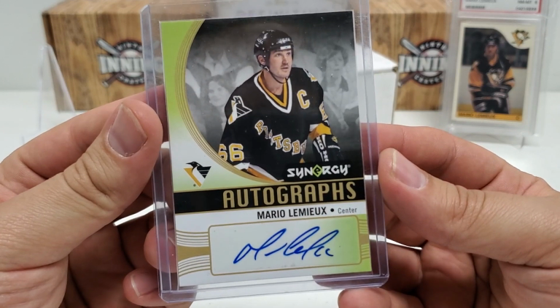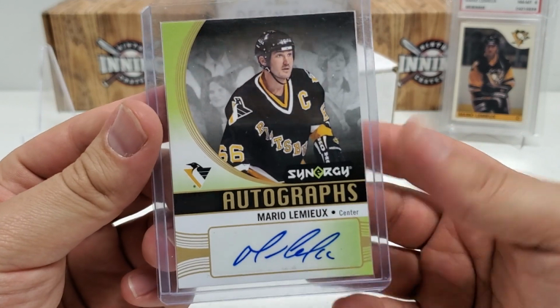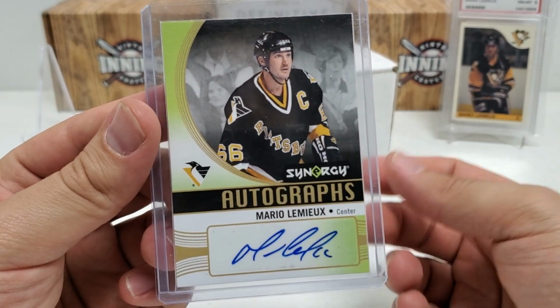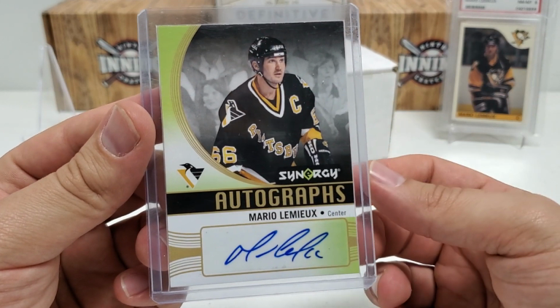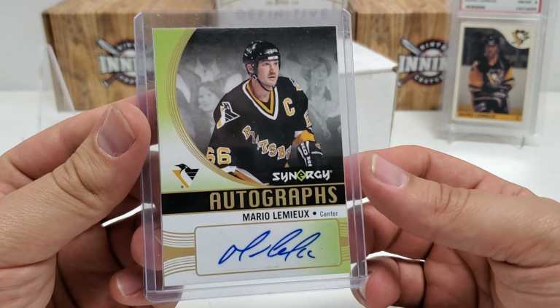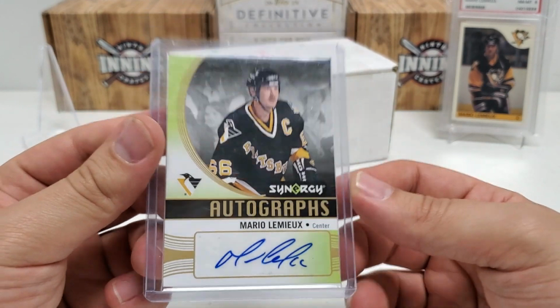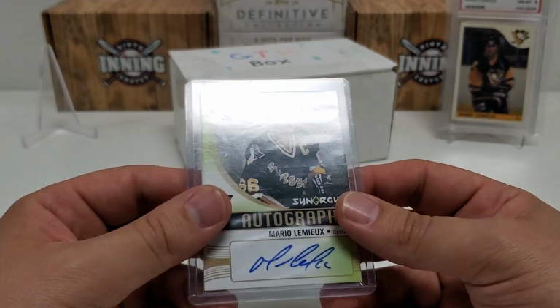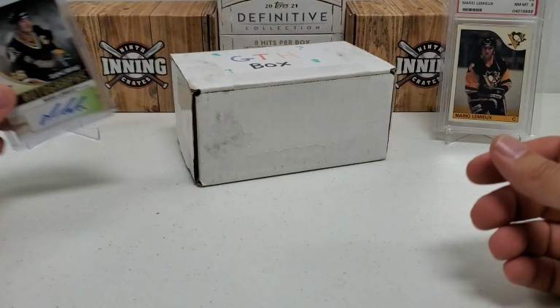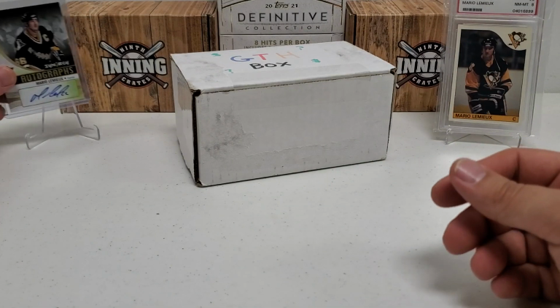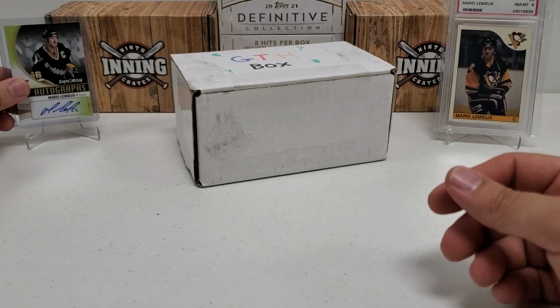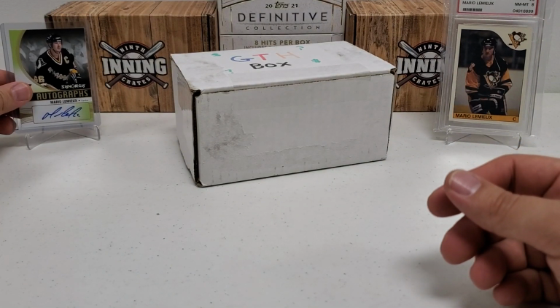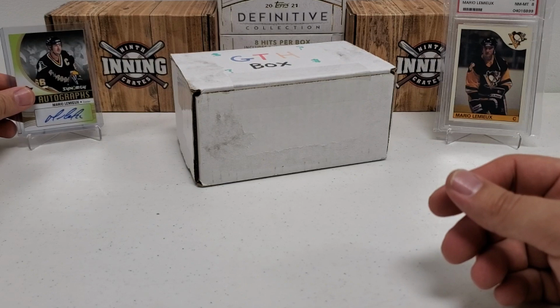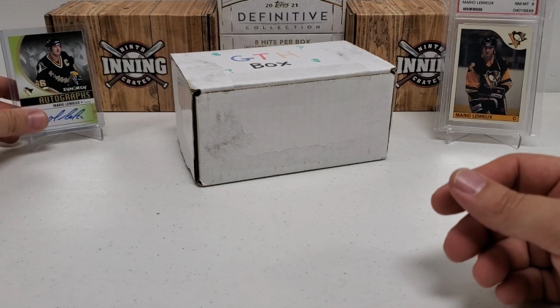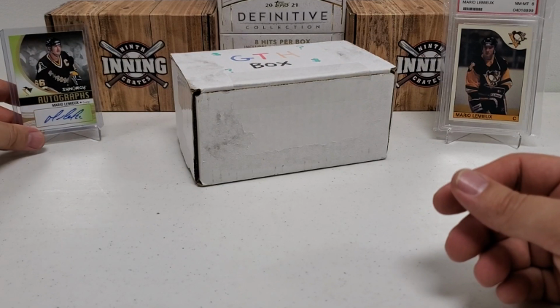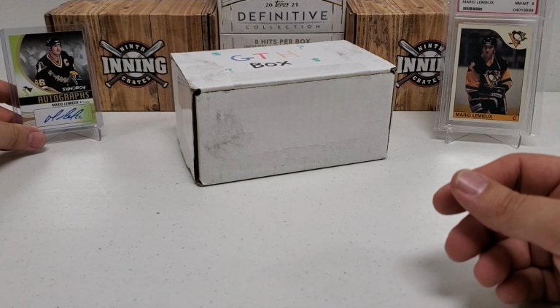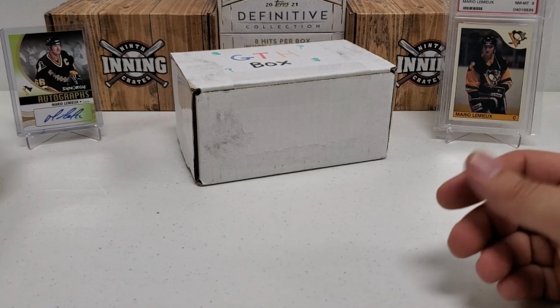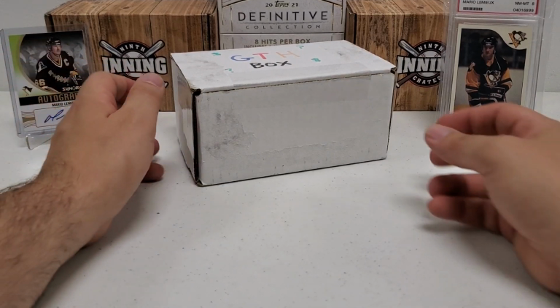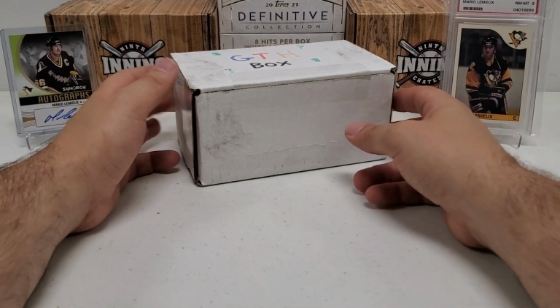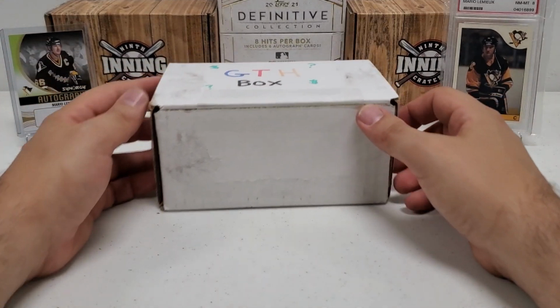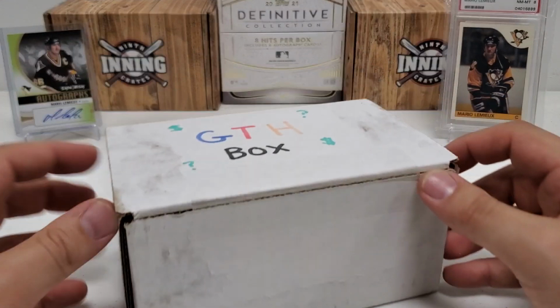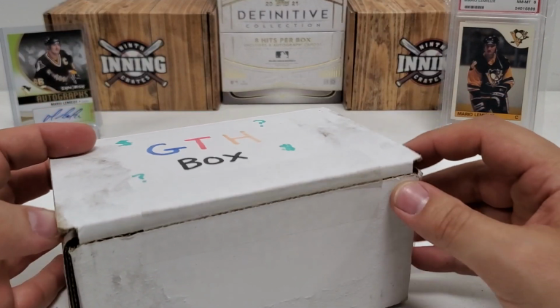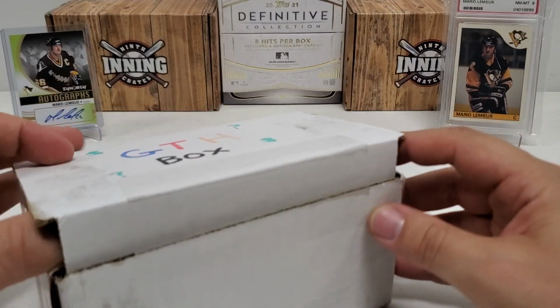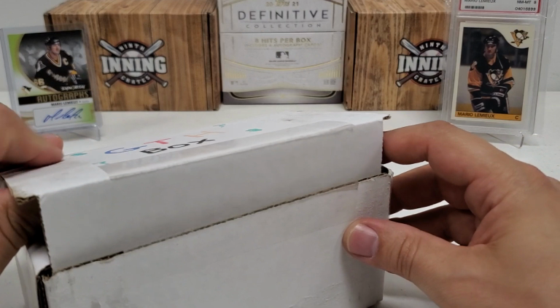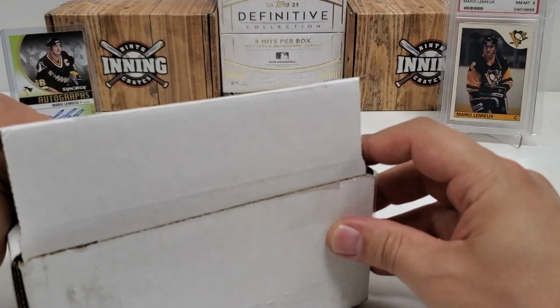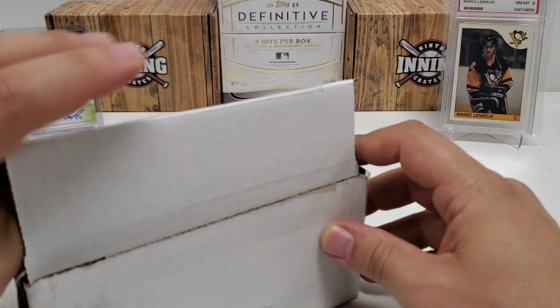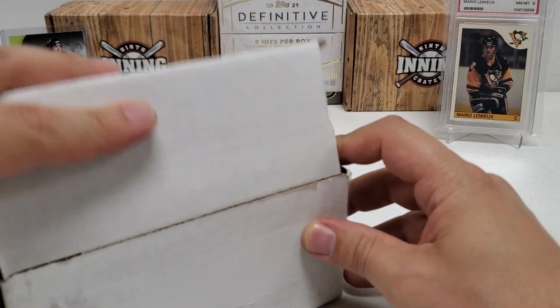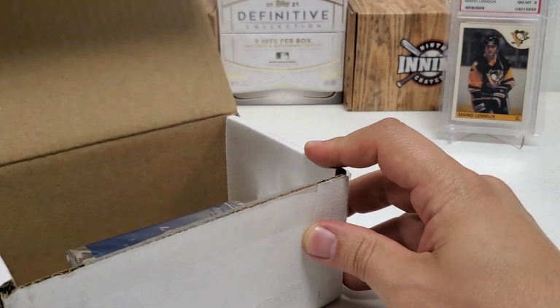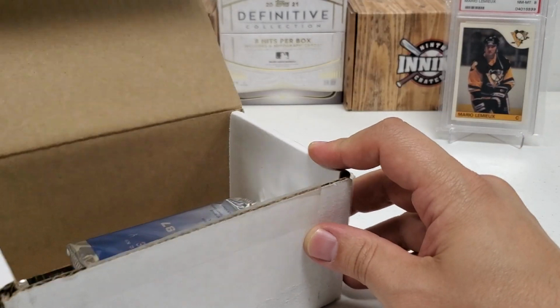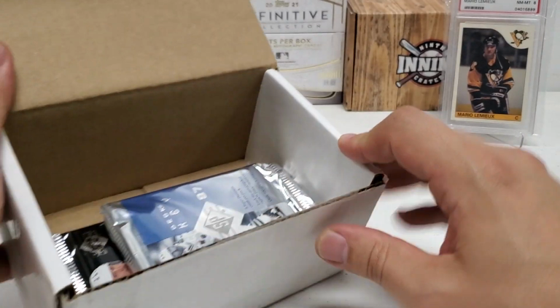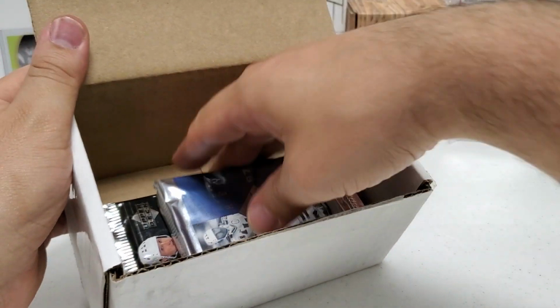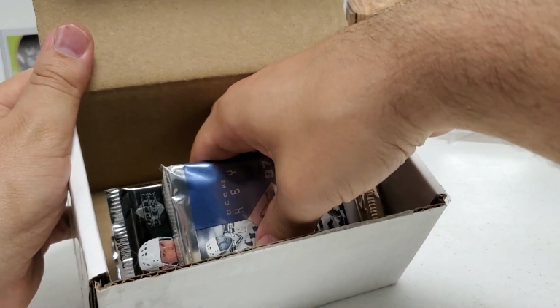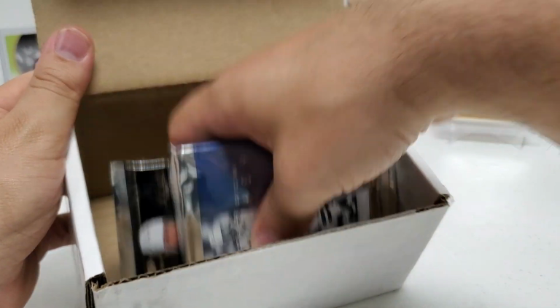I picked this up — I think for 30 or 40 bucks, something like that — and you know, that's a no-brainer for me. It's from 18/19 Synergy, just such a cool card. Let's see what we have in here. Hopefully that Lemieux card brings us some luck with our eight packs today.